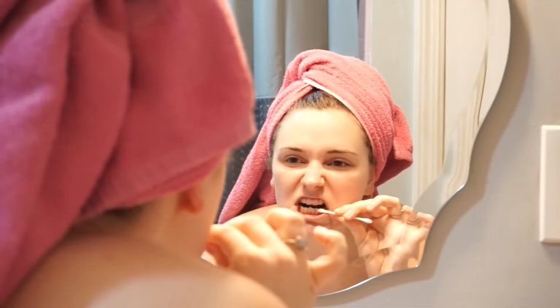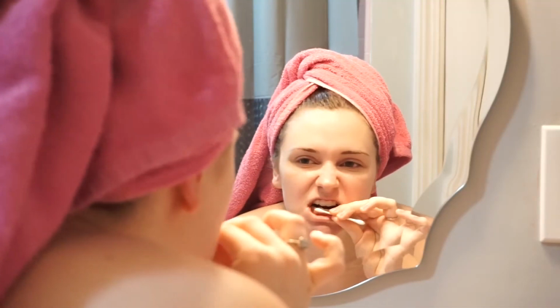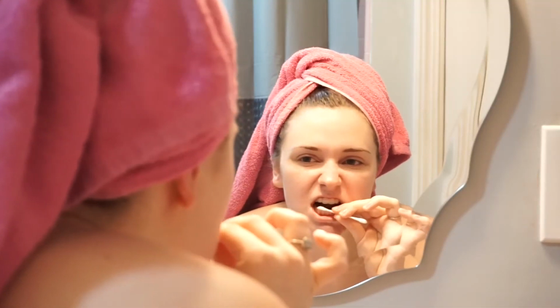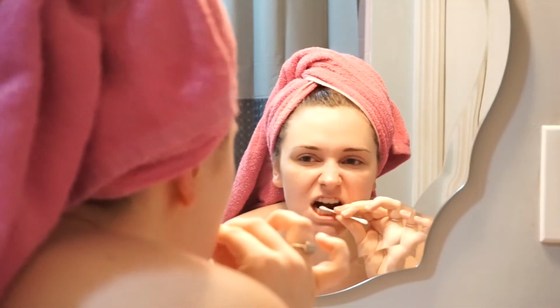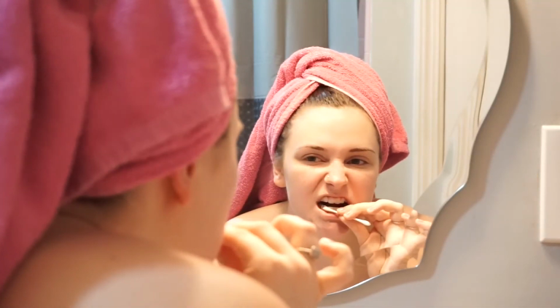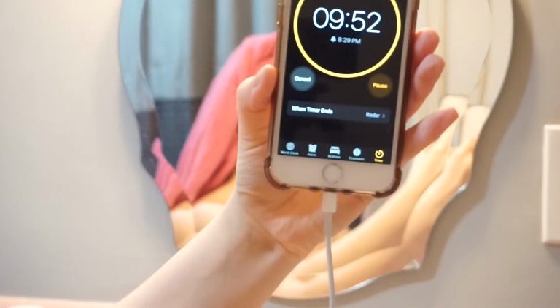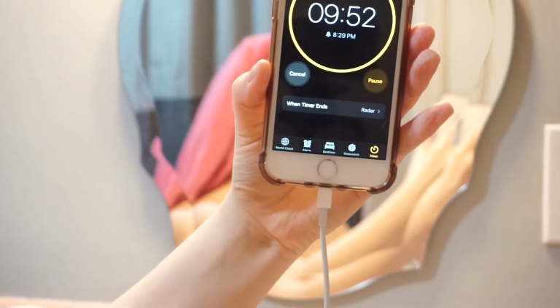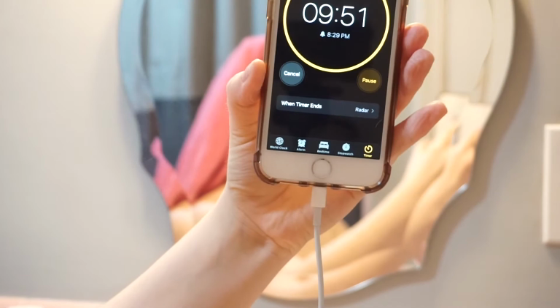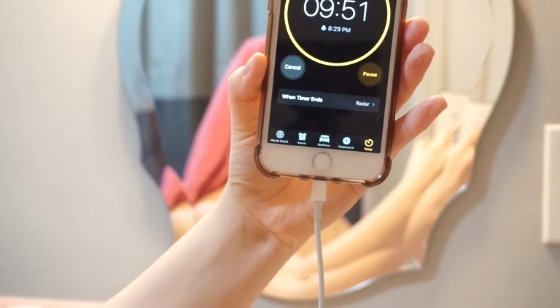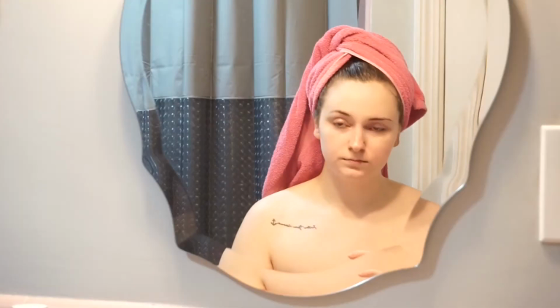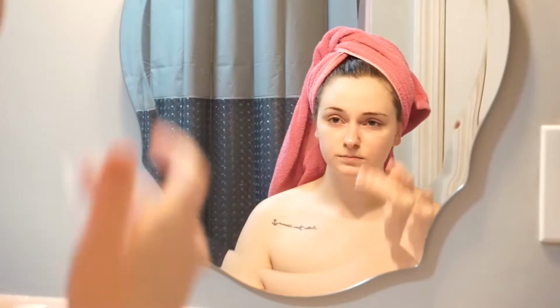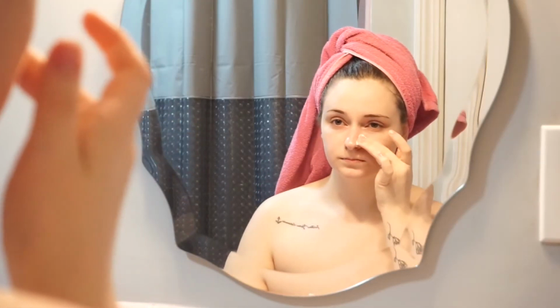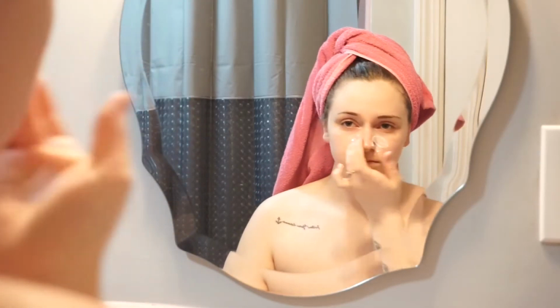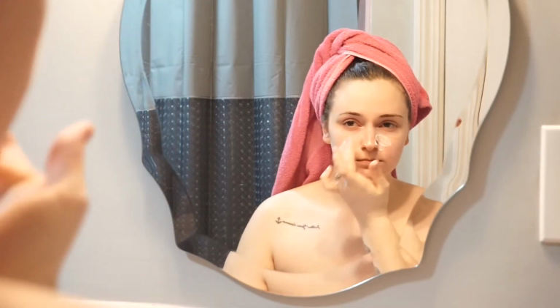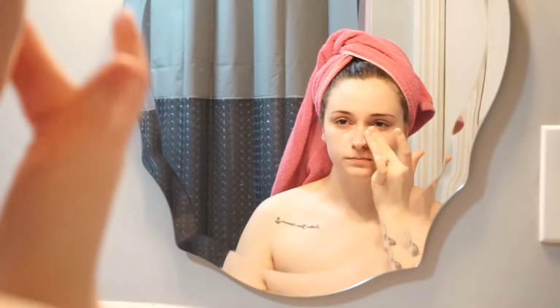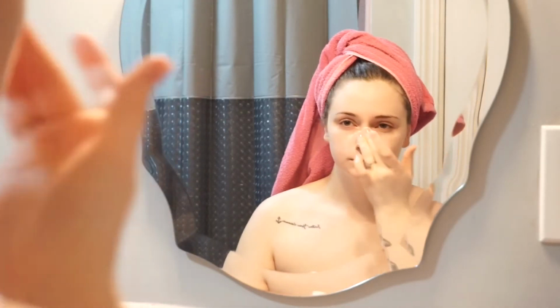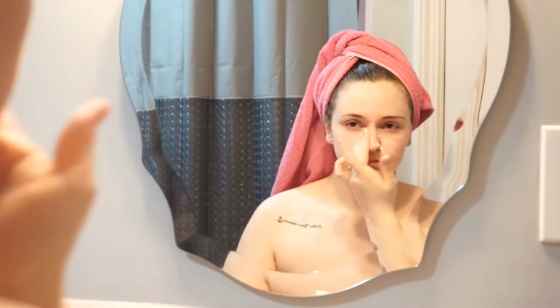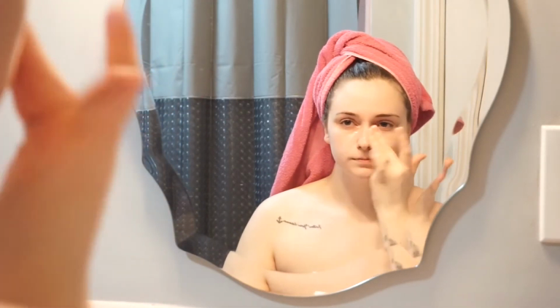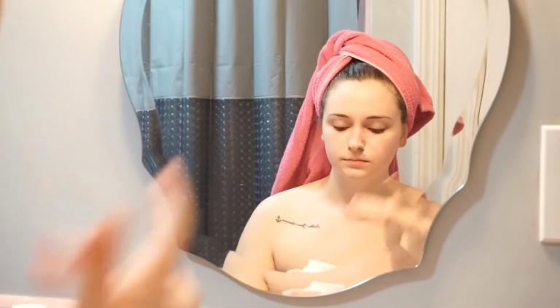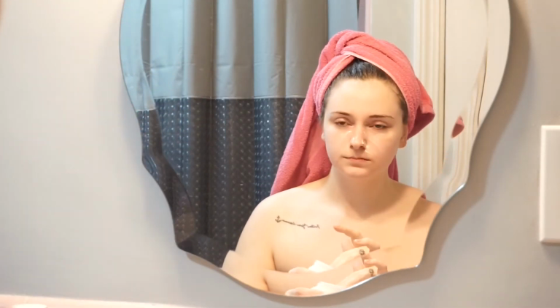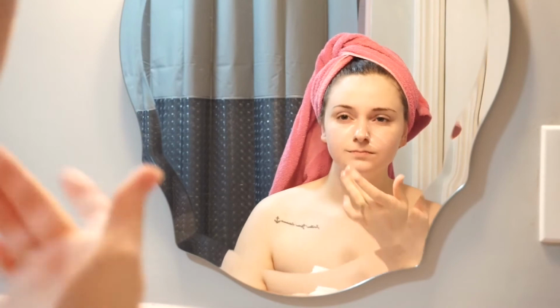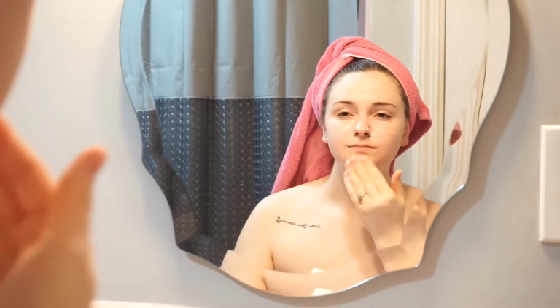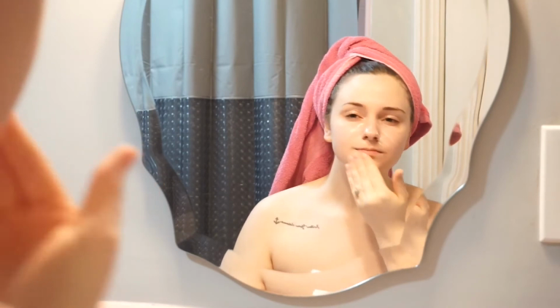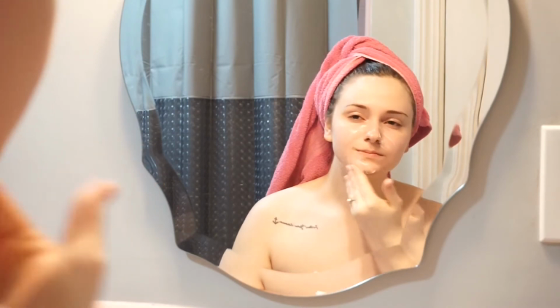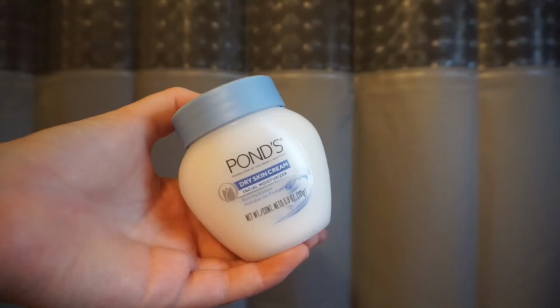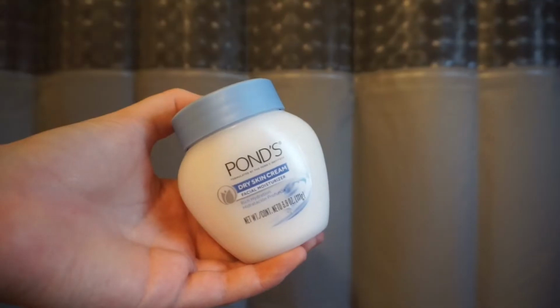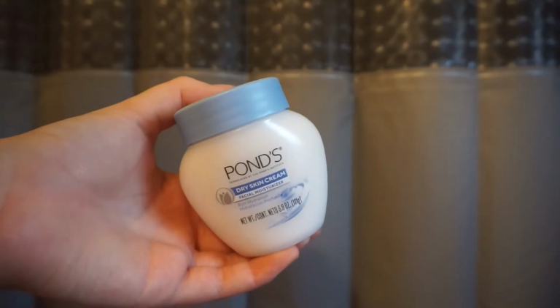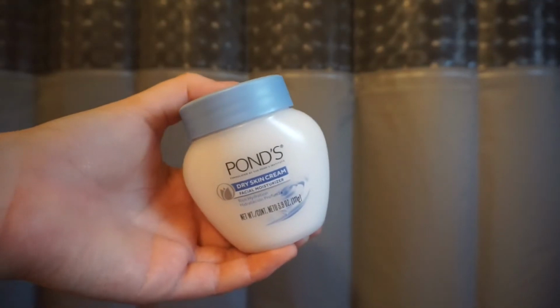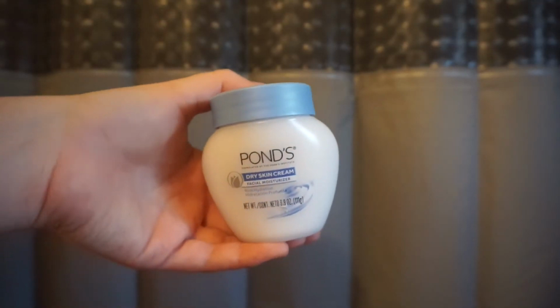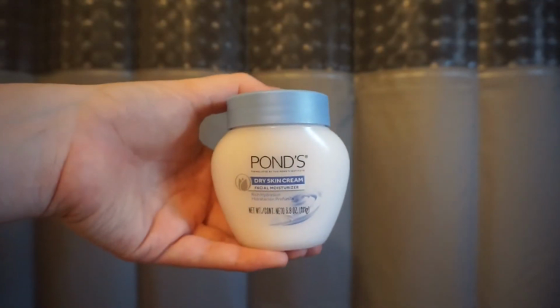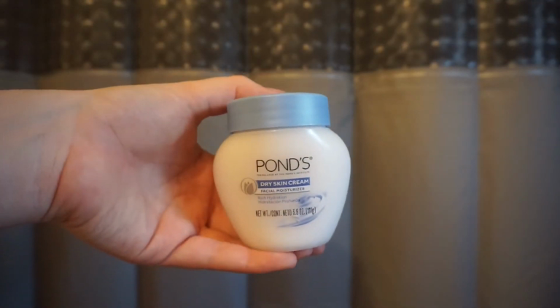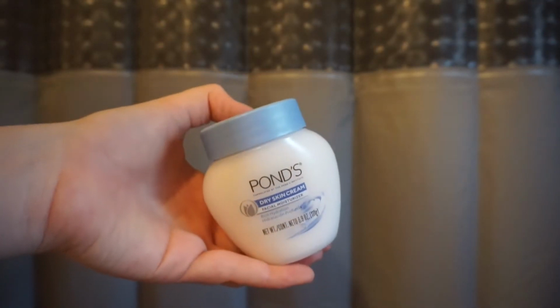Set a timer for about 10 minutes. Now I'm moving on to moisturizing my face. Ever since getting pregnant, my skin has always been super dry, so I'm using this Pond's Hydrating Cream — it's the one with the blue cap if you're looking for it.